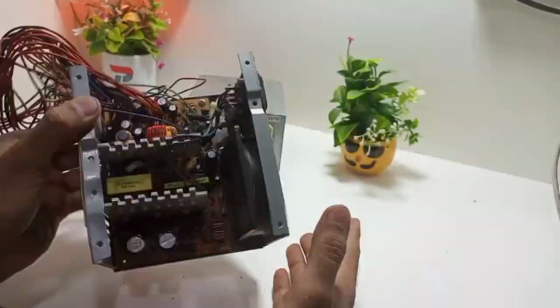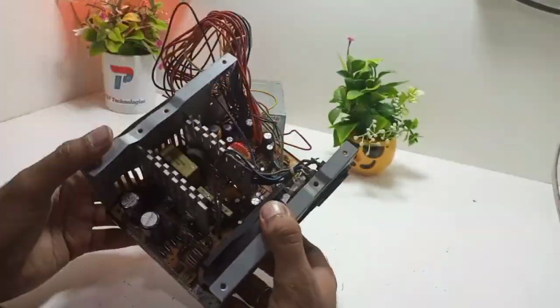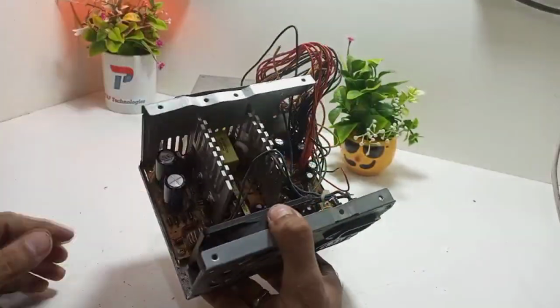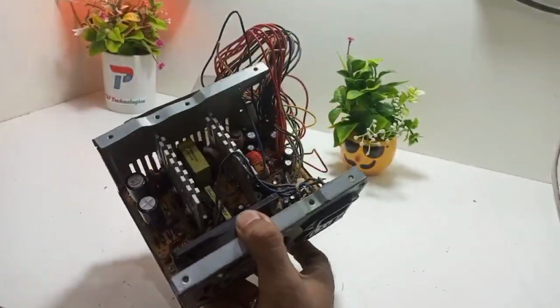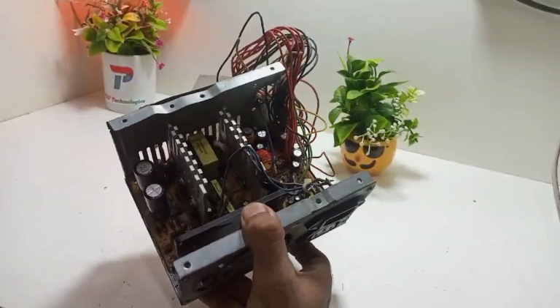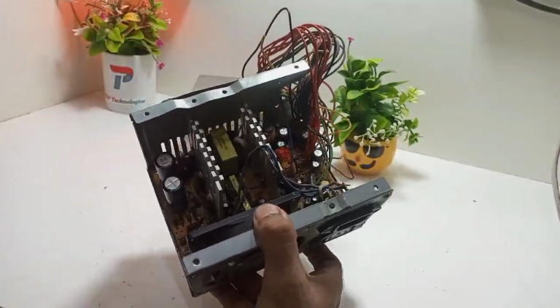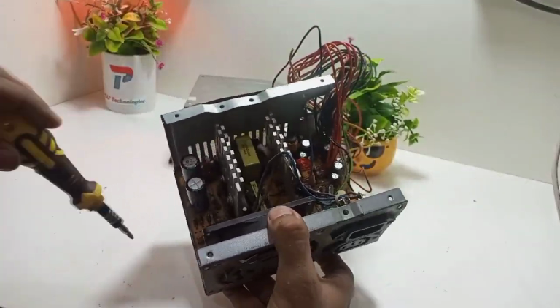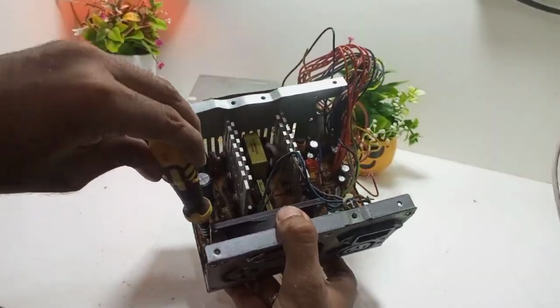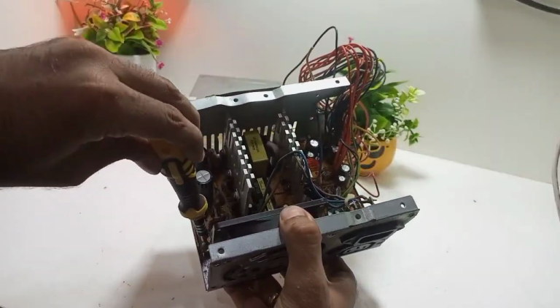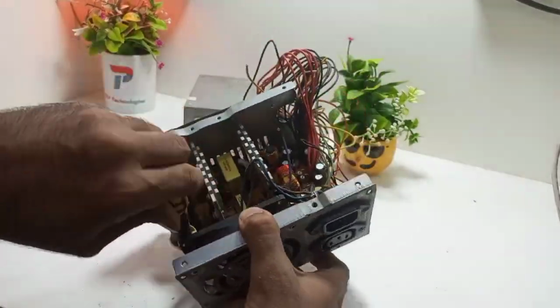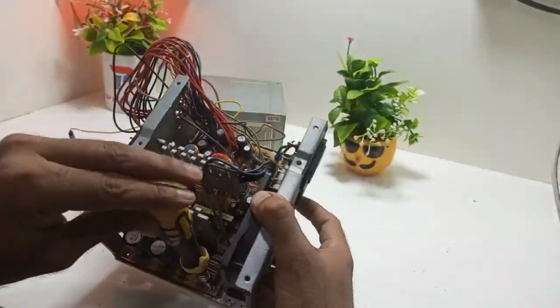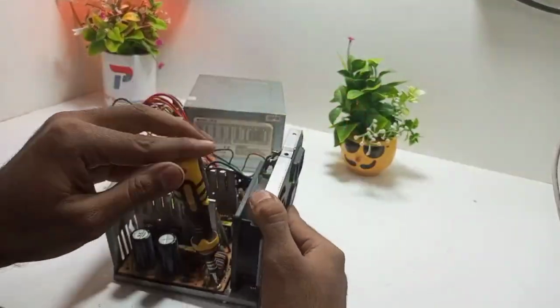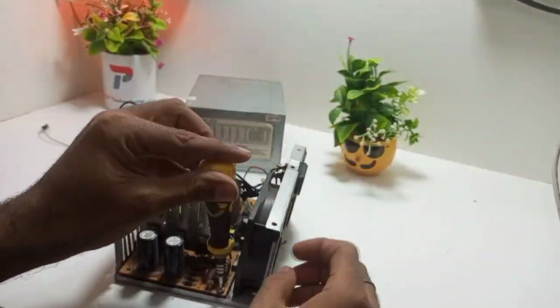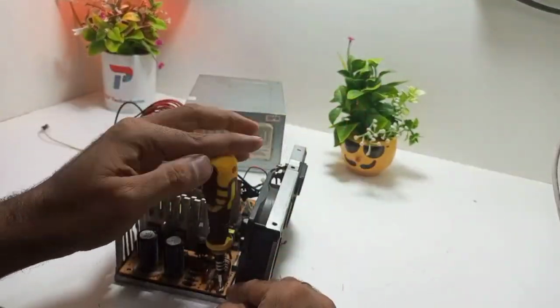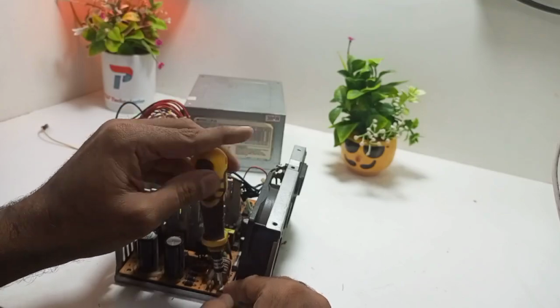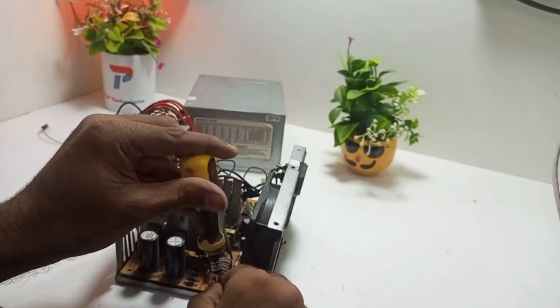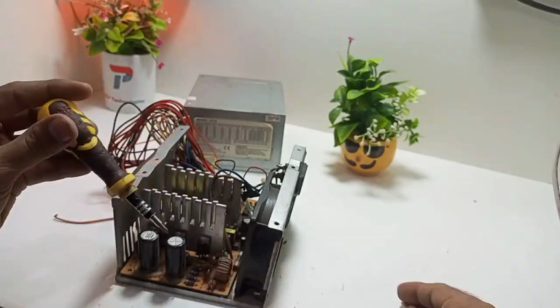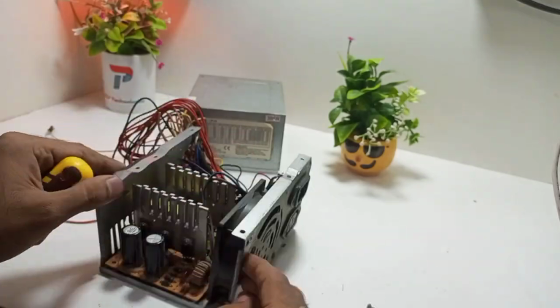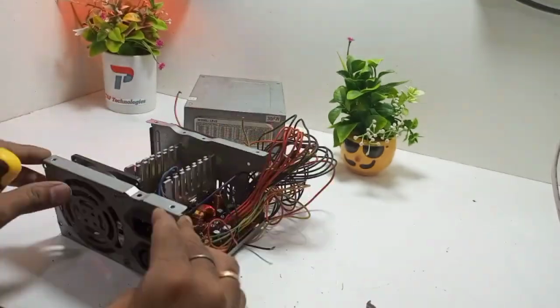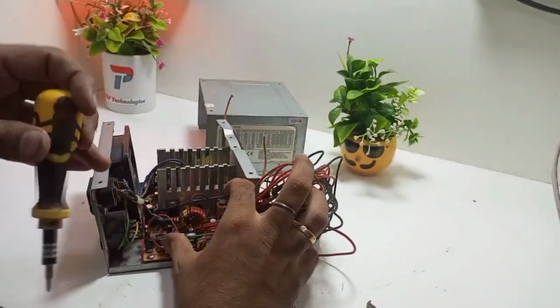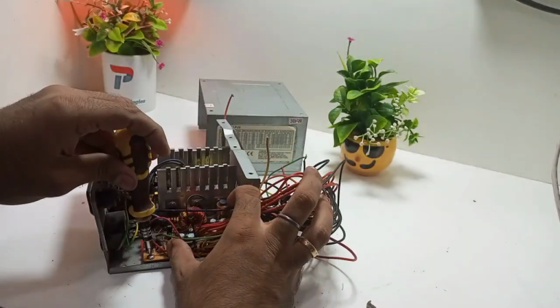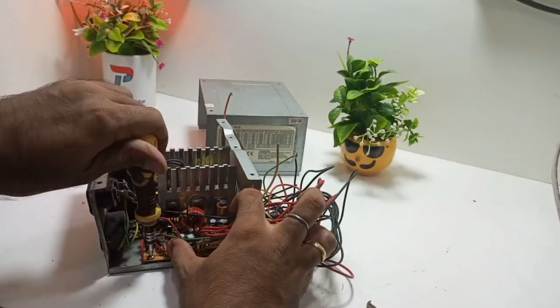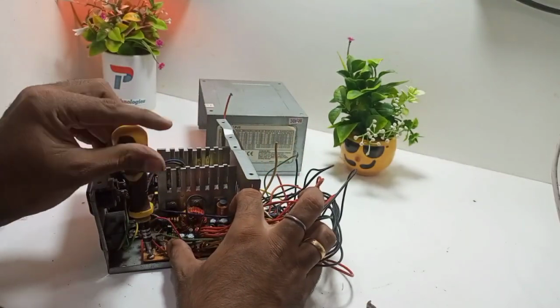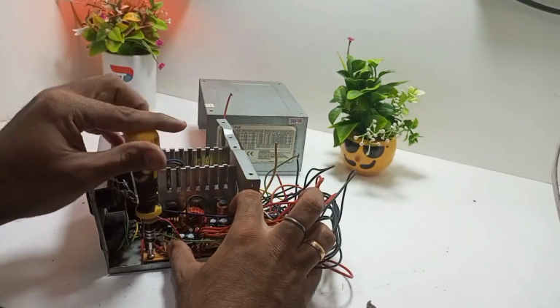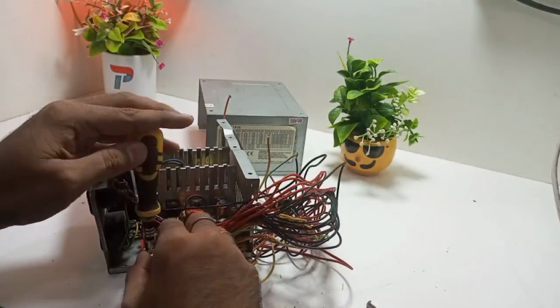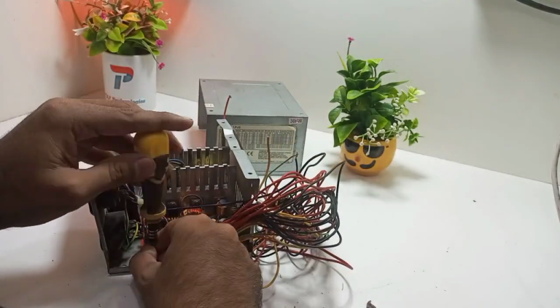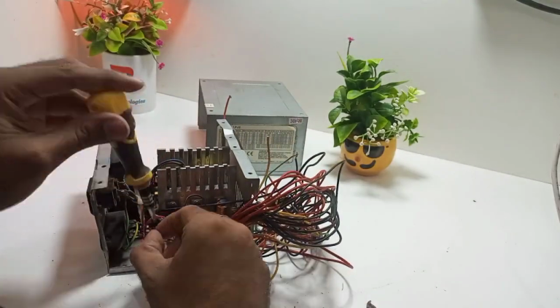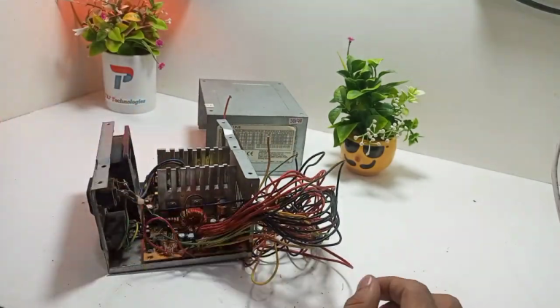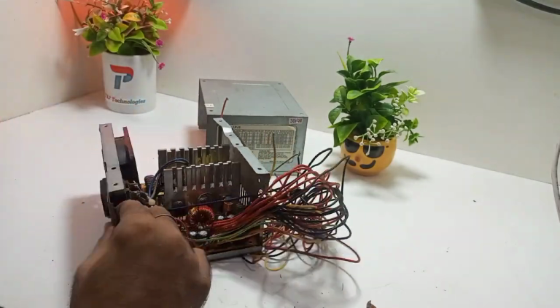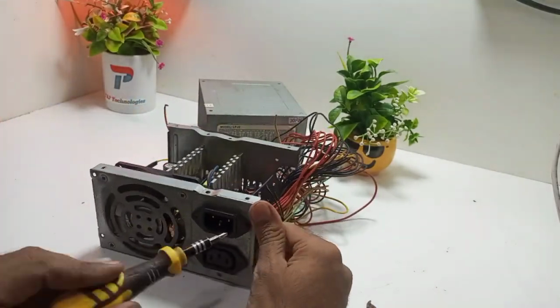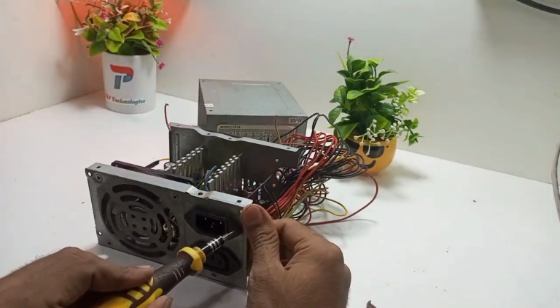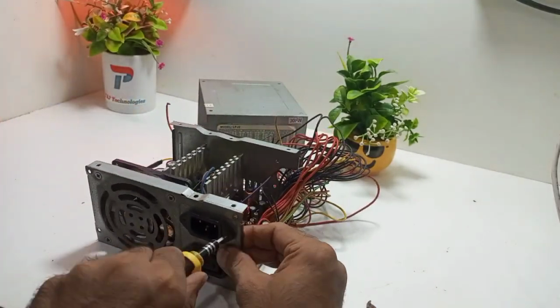First we have to make and clean the power supply as we are using an old power supply. We are removing all screws first, then we remove the motherboard, DC fan and connectors from the ATX base carefully.